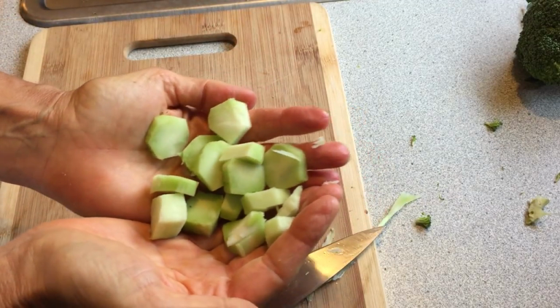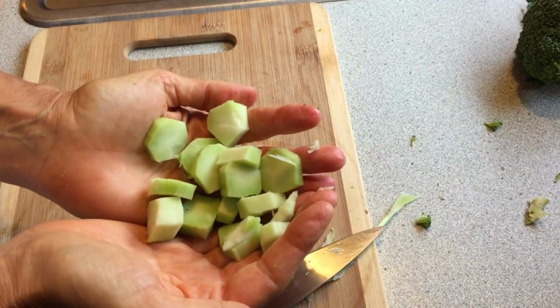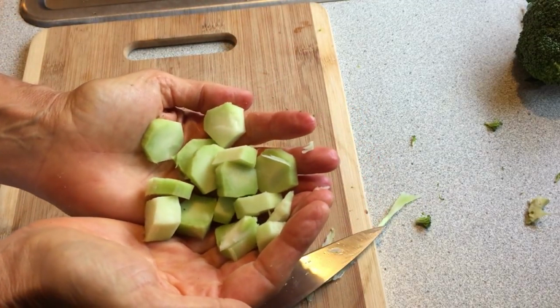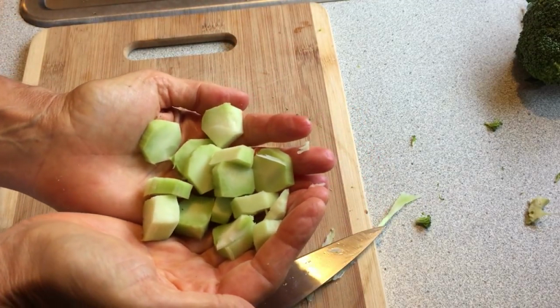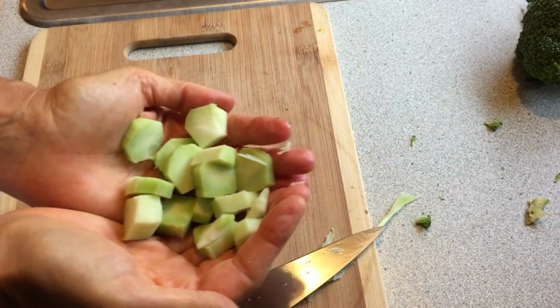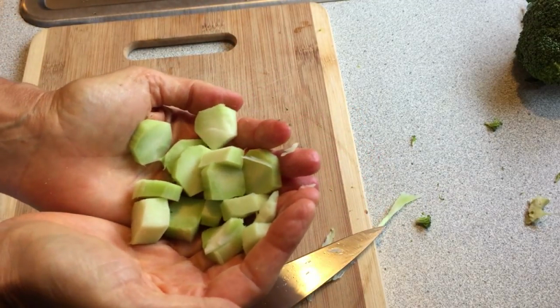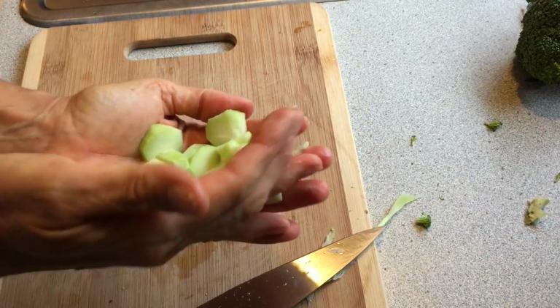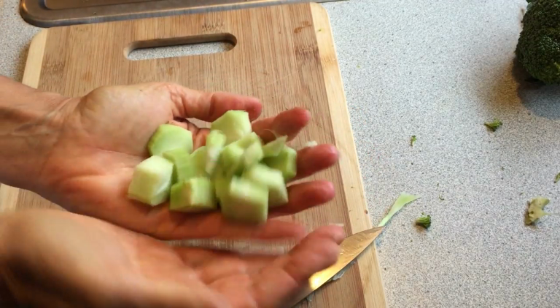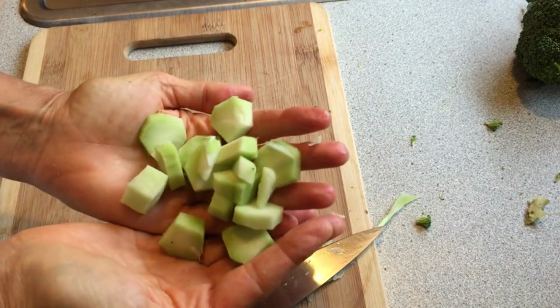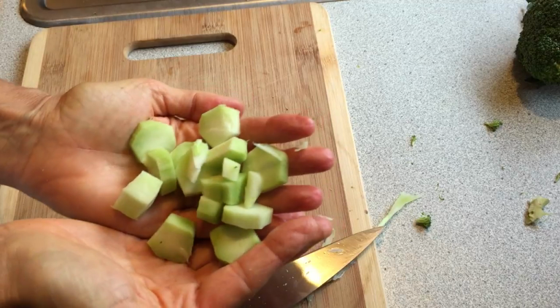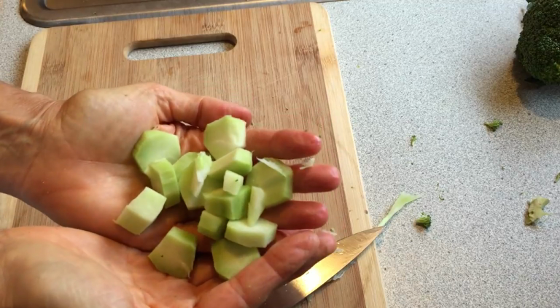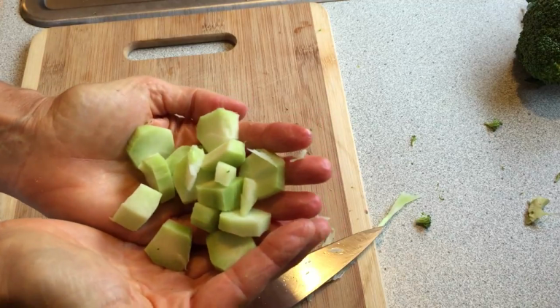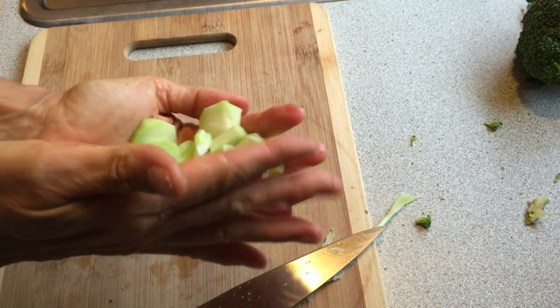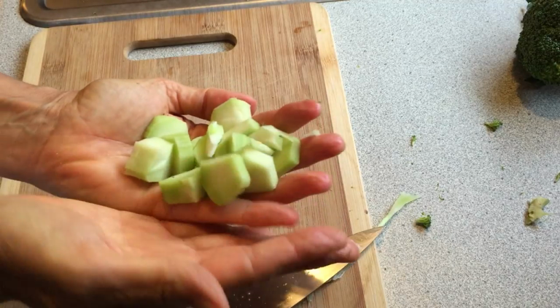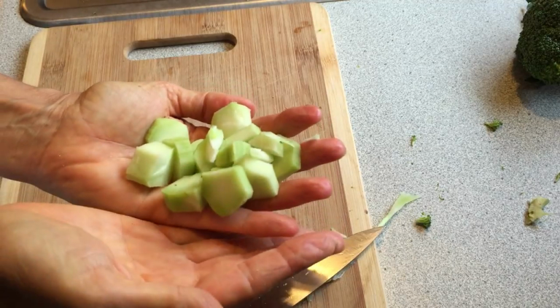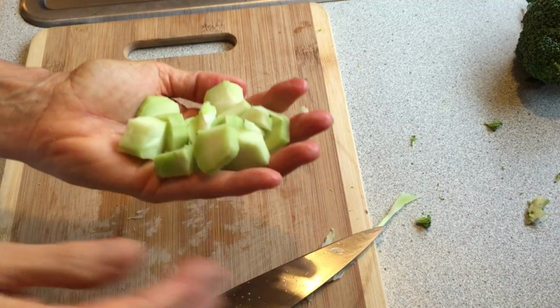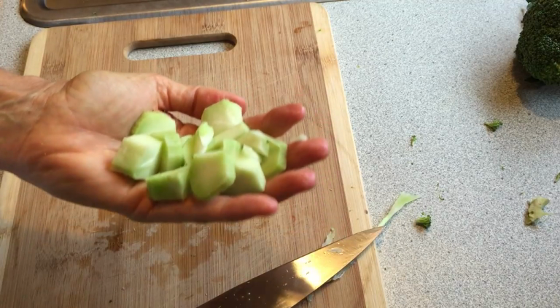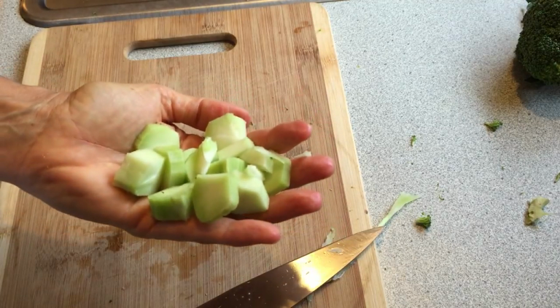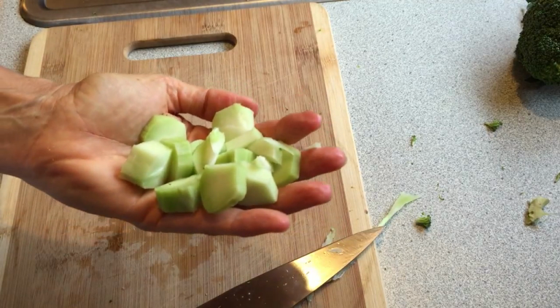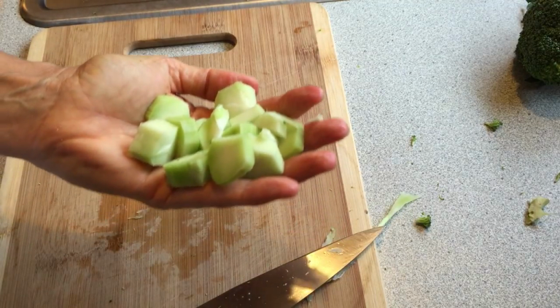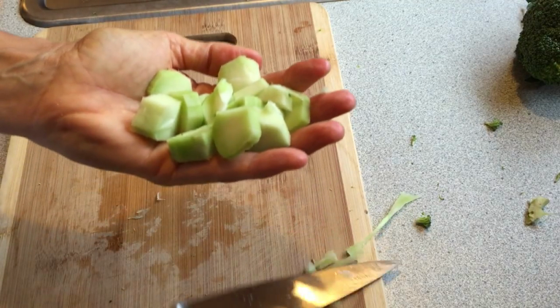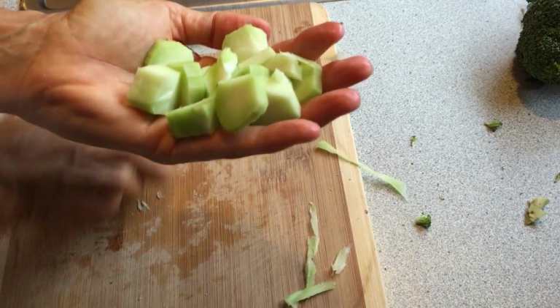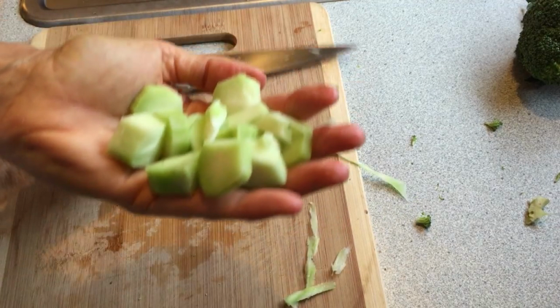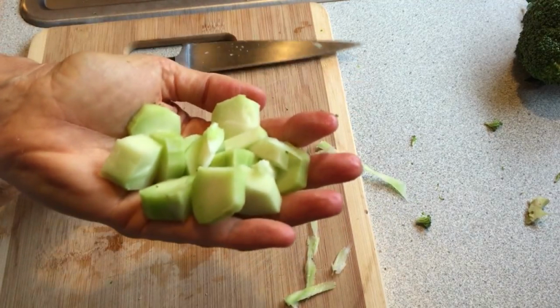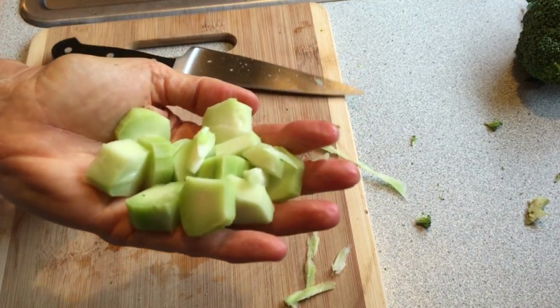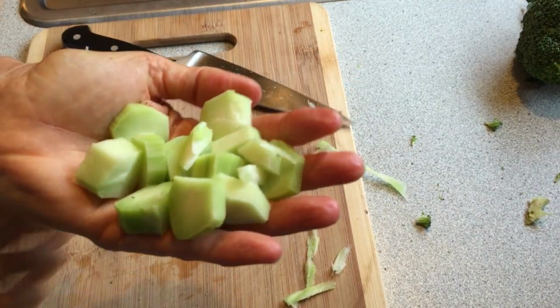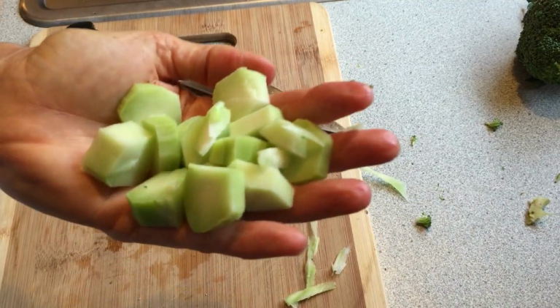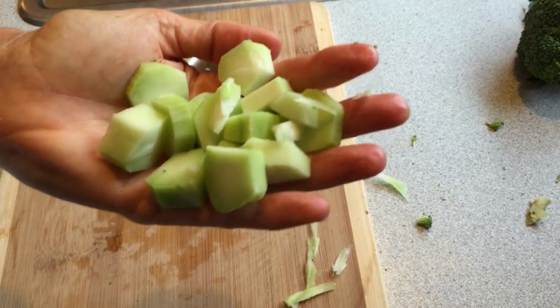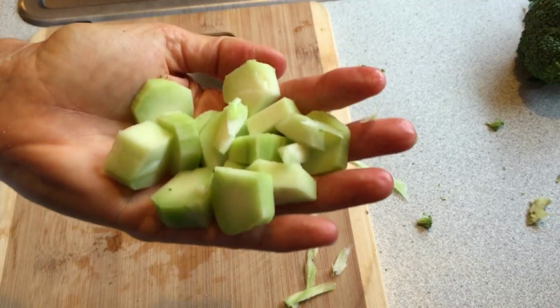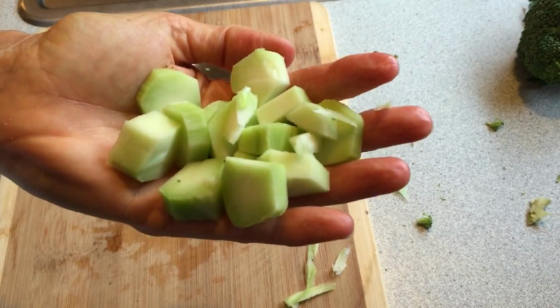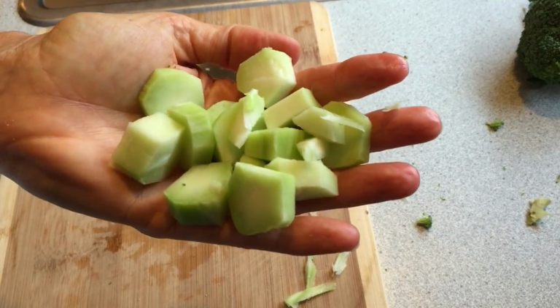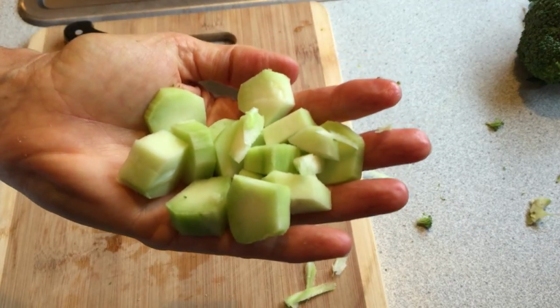You can stir fry them, you can blanch them and throw them in your salad — they taste just like broccoli. A great way to save money while you're trying to capitalize on all your organic expenditures.